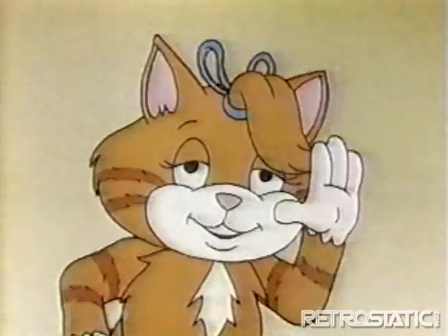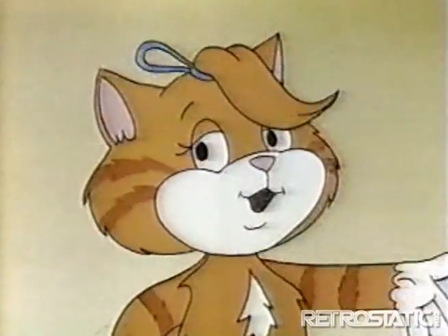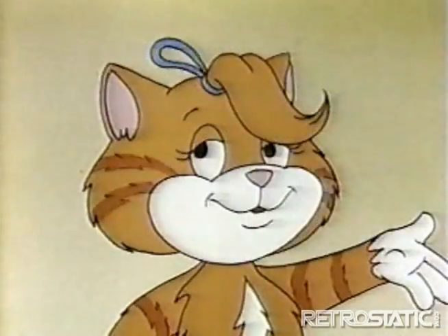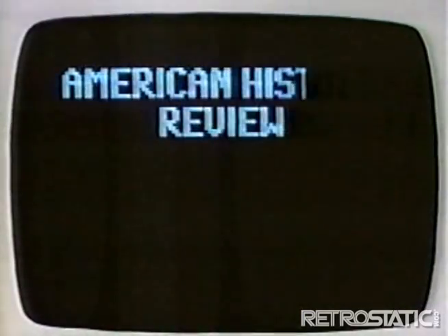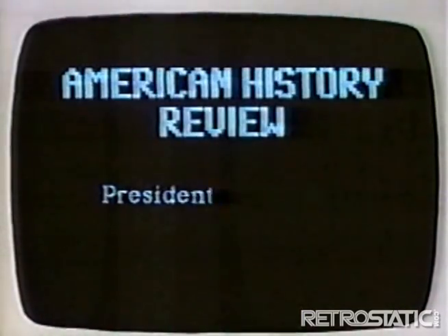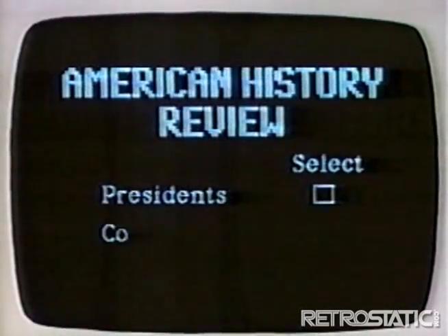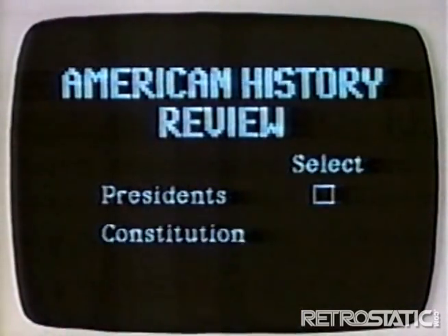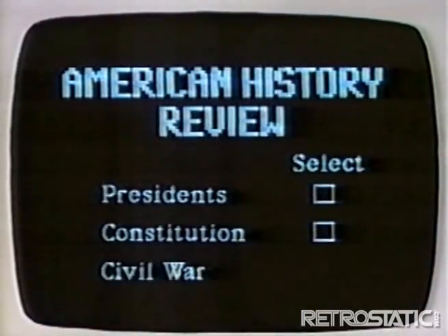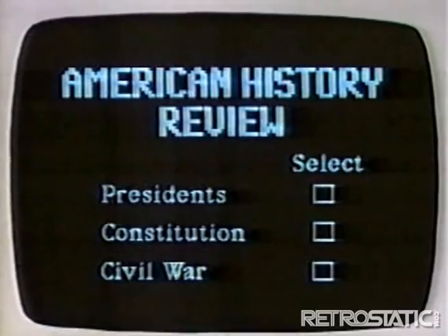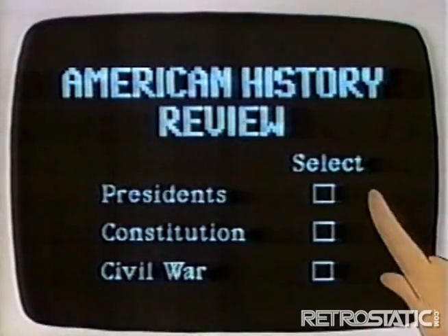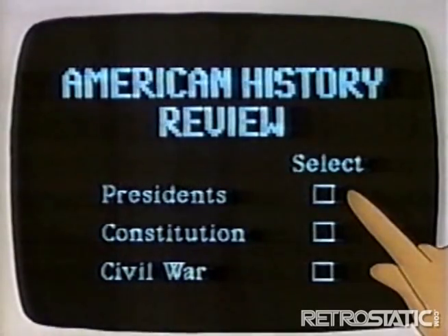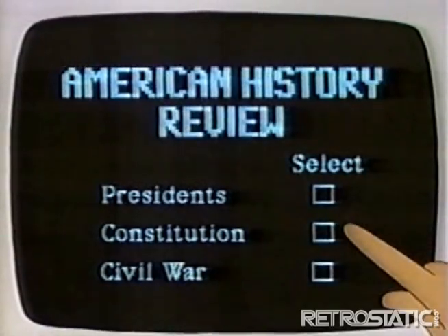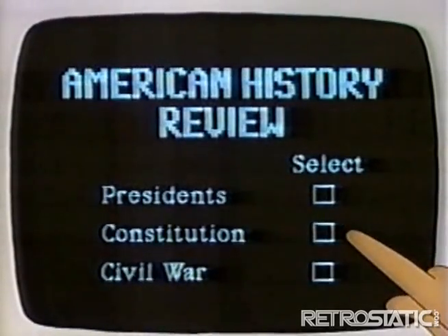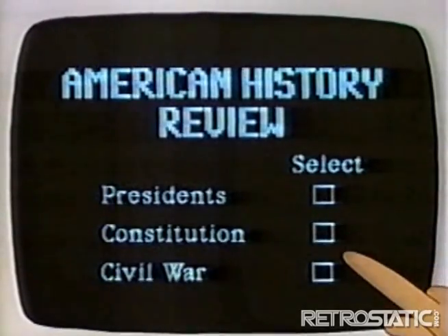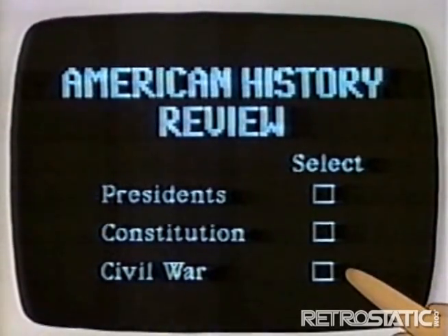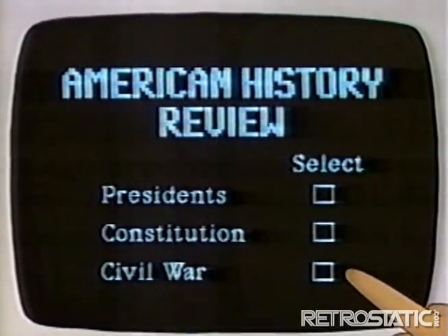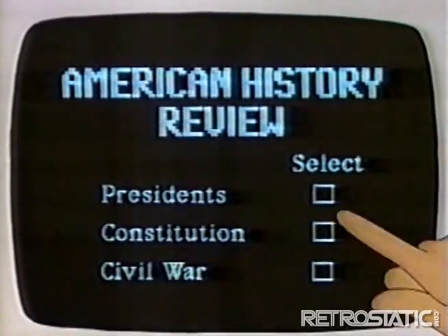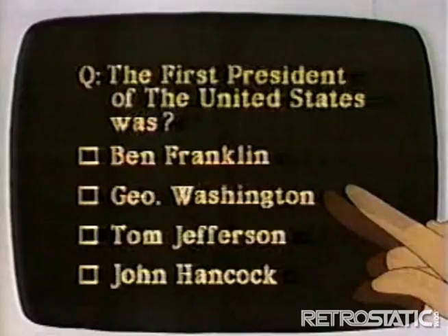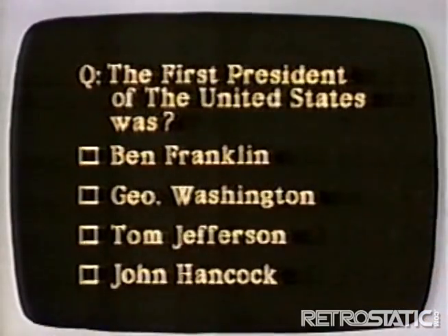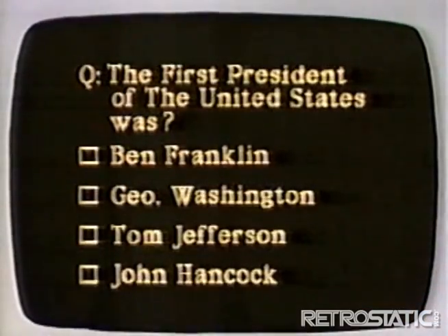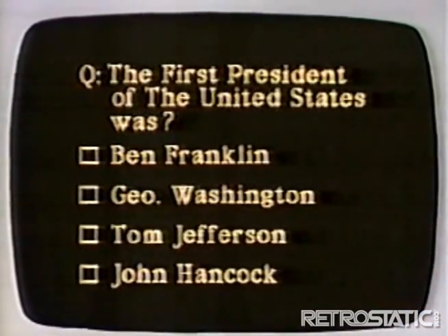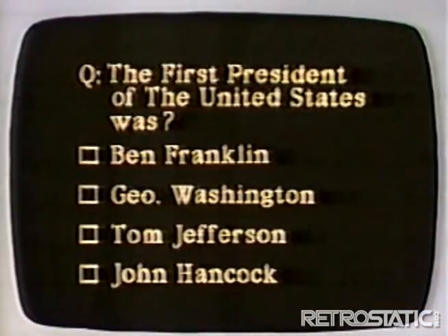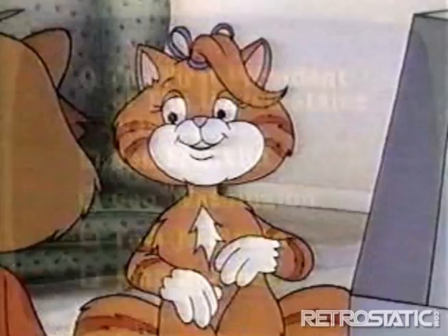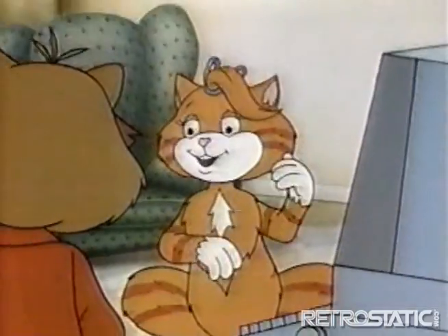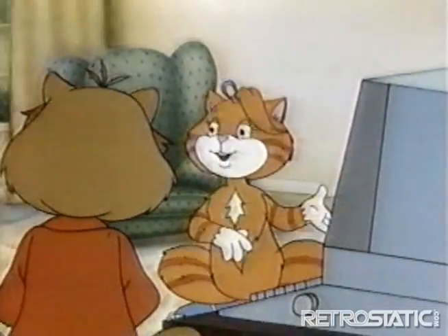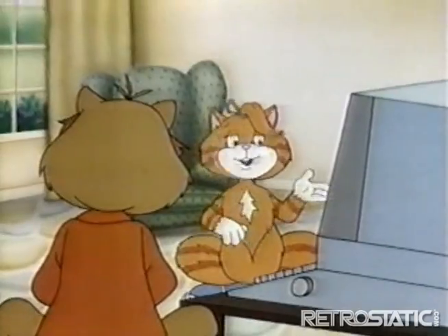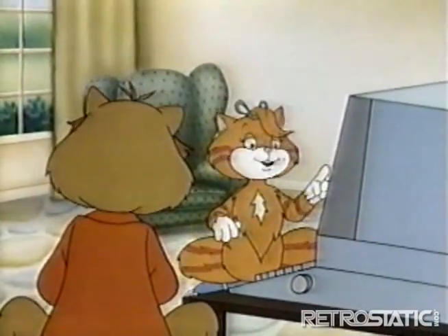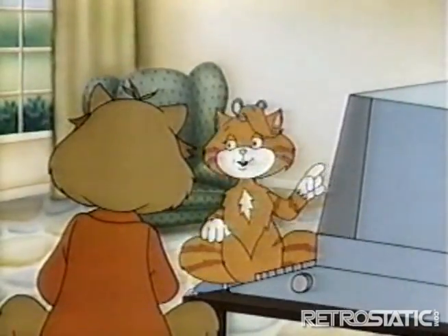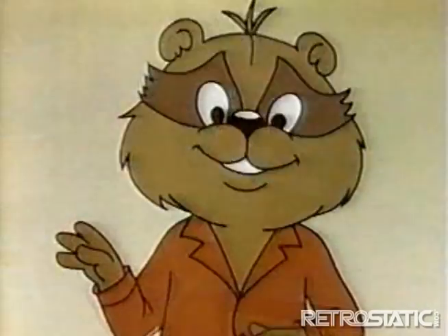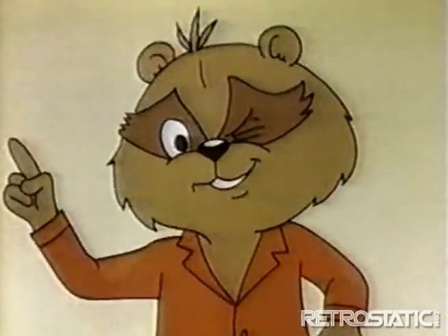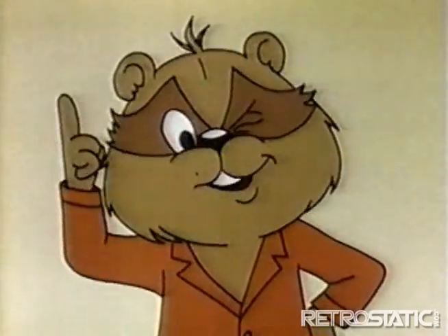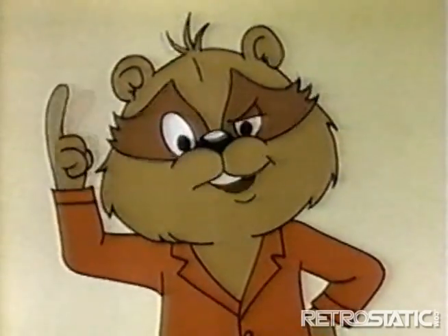Neato! Some computers have special screens that are sensitive to your touch. Choose an item from the list and touch your choice — the computer serves up what you ordered. Is that why they call the list a menu? Sharp thinking, Tabby!